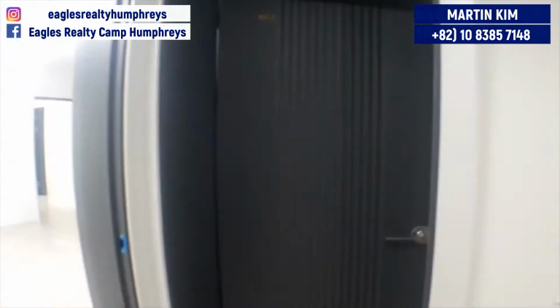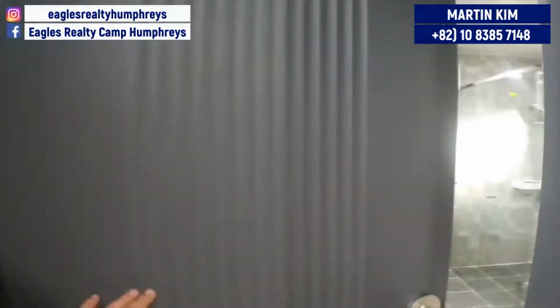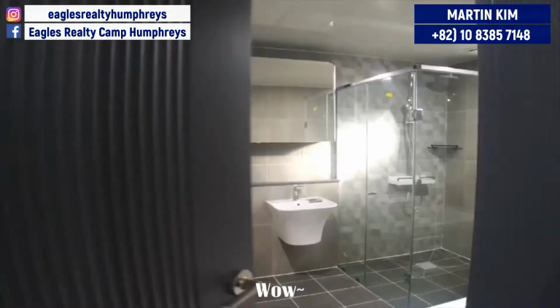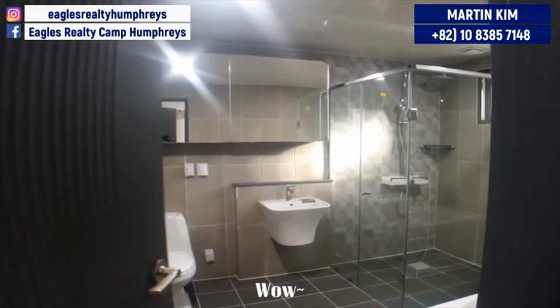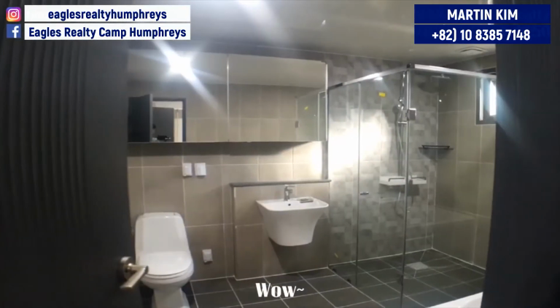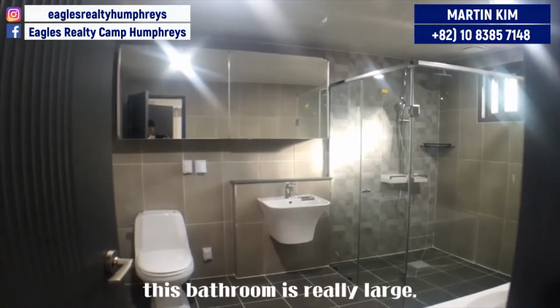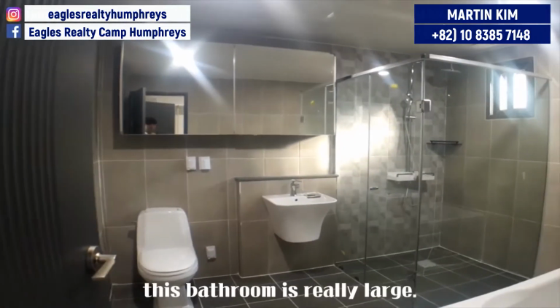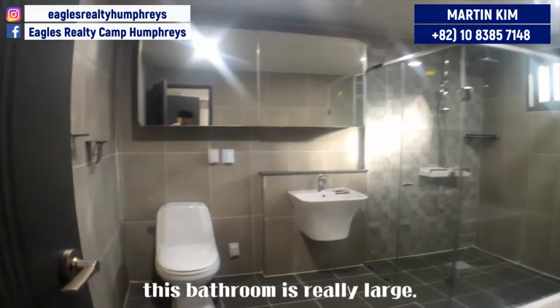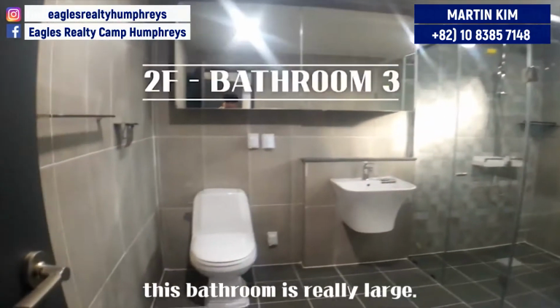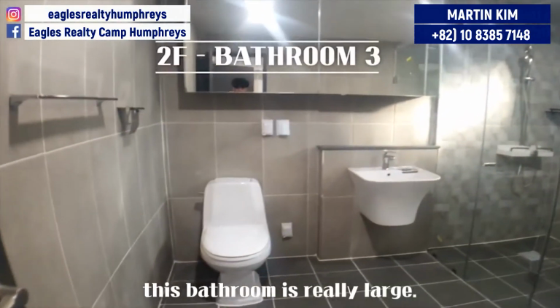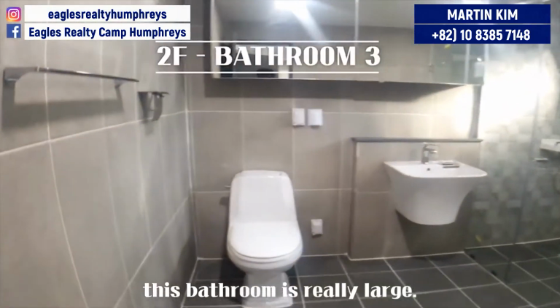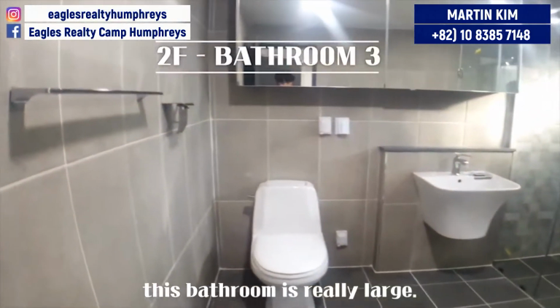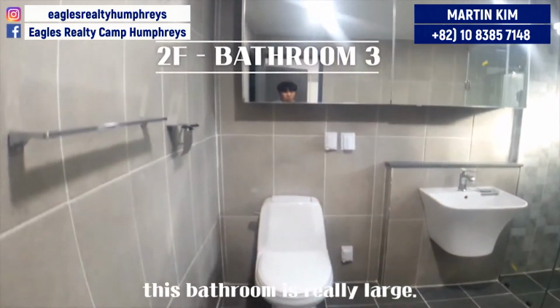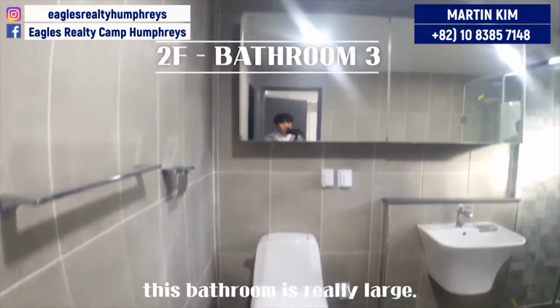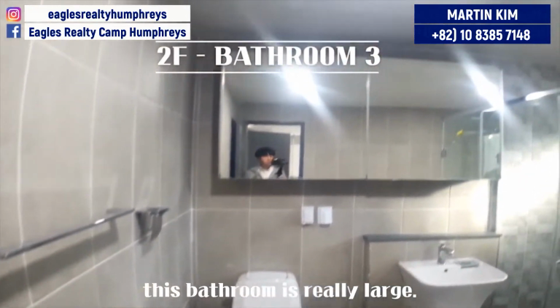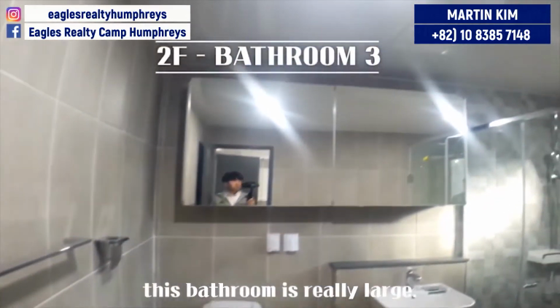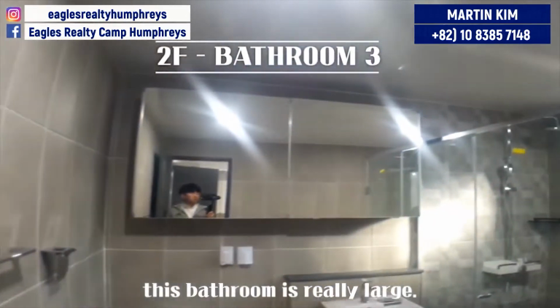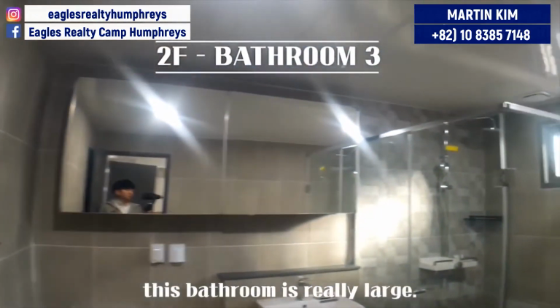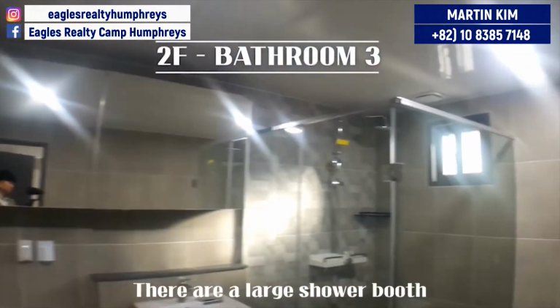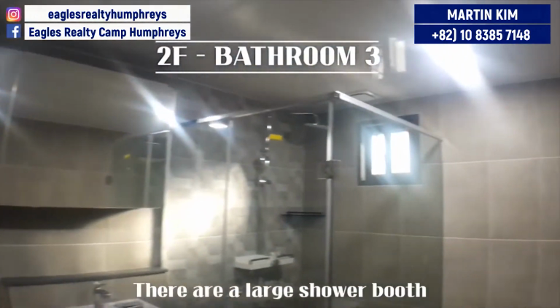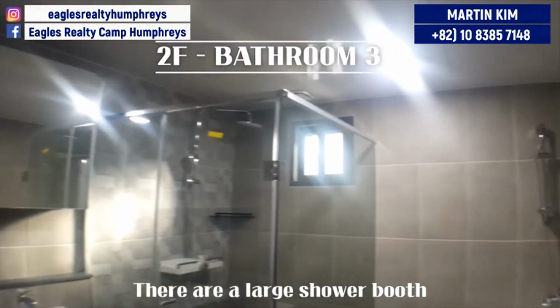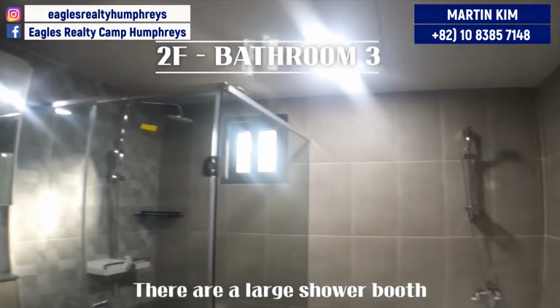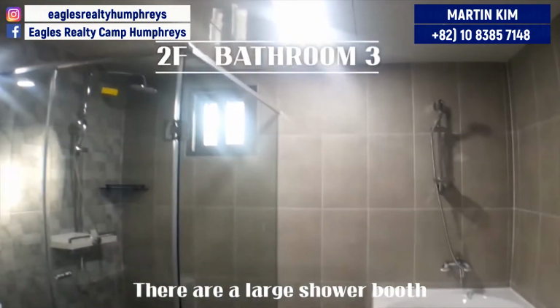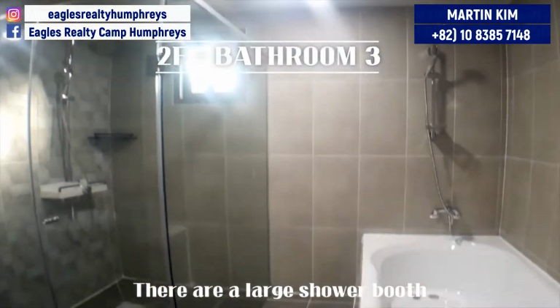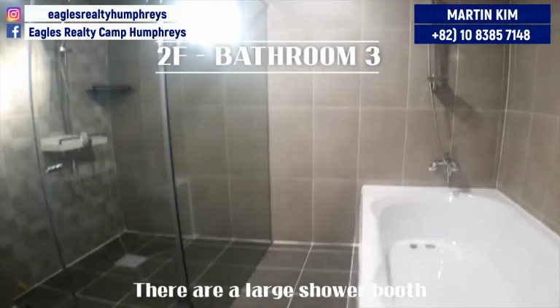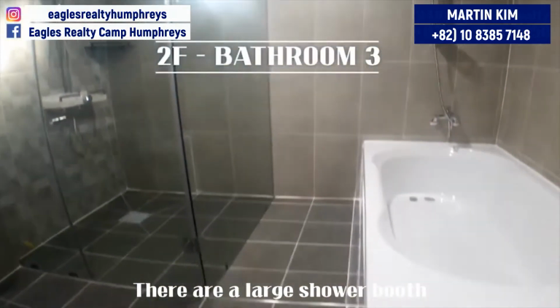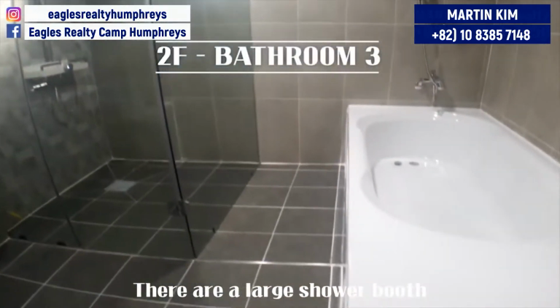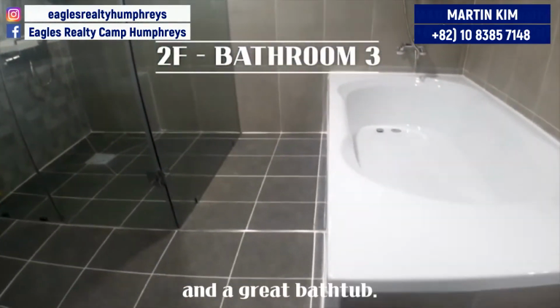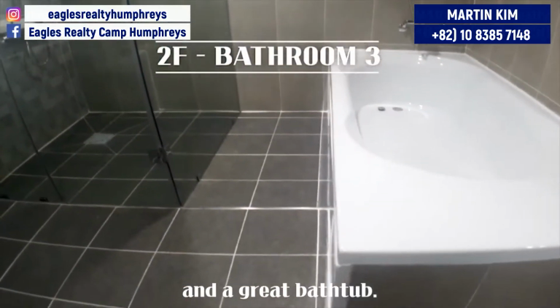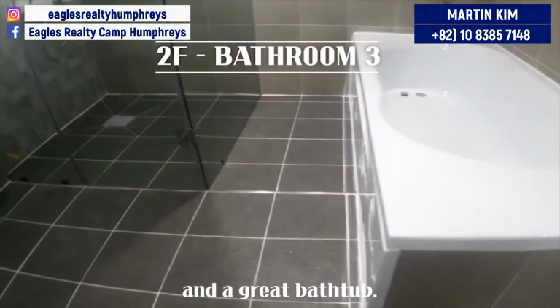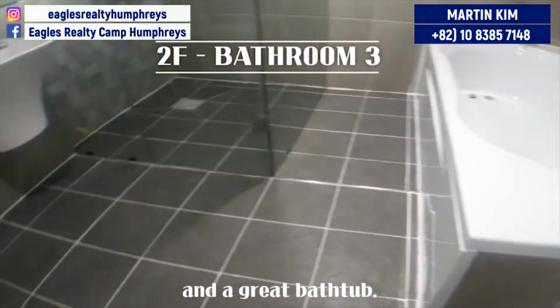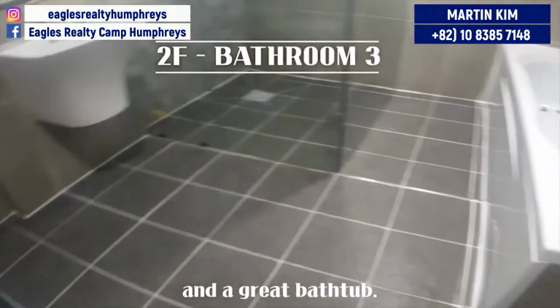Wow, this bathroom is really large. There are a large shower booth and a great bathtub.